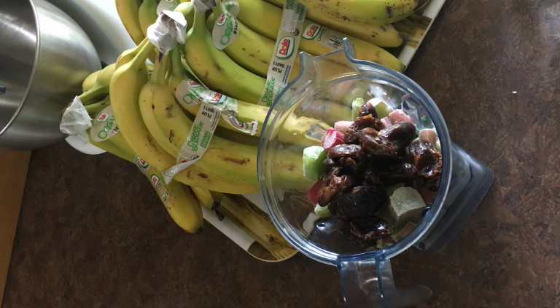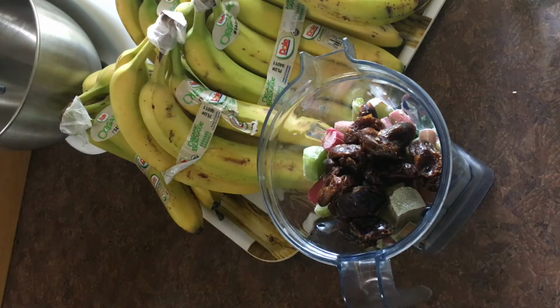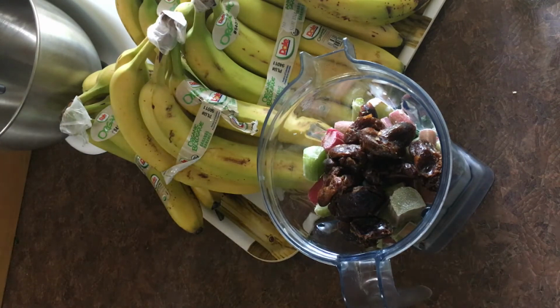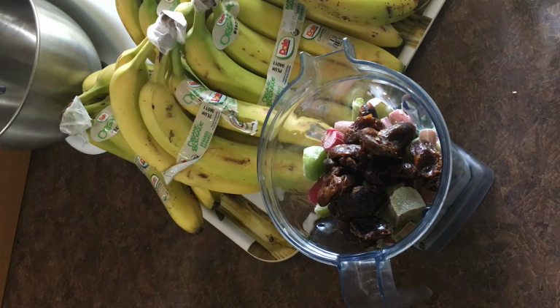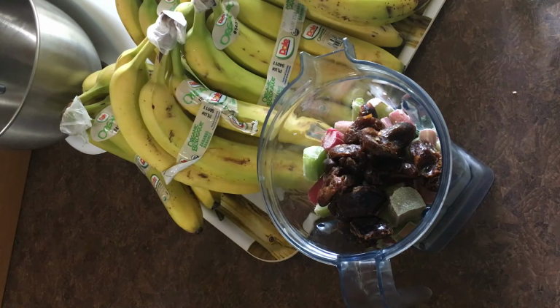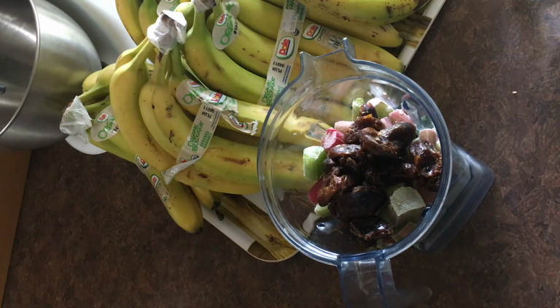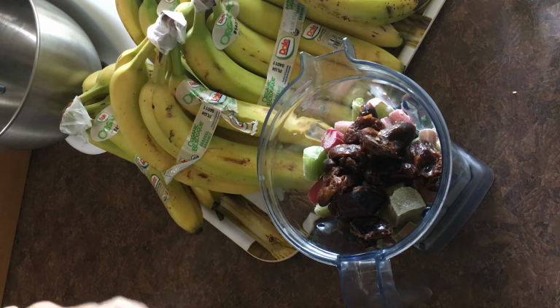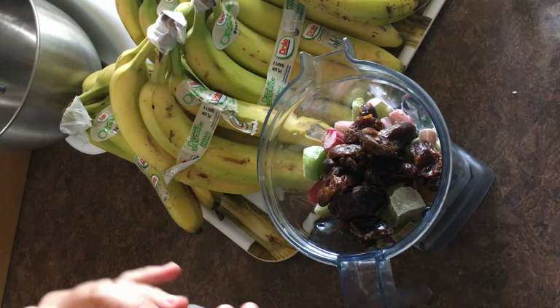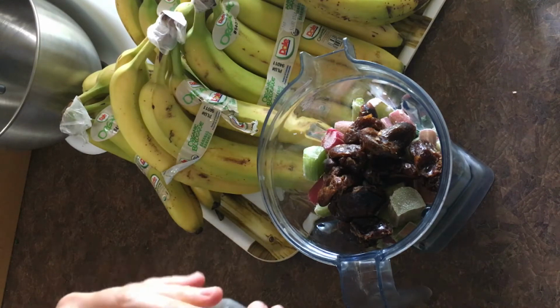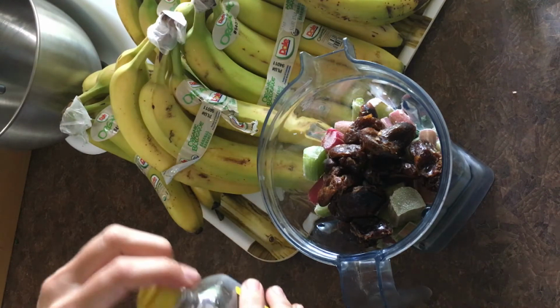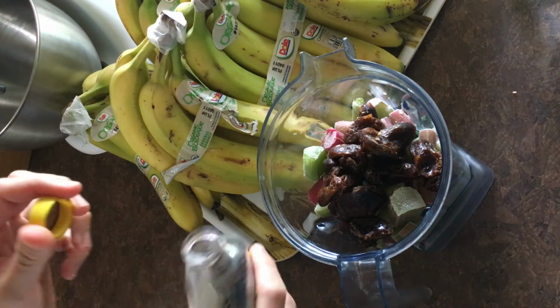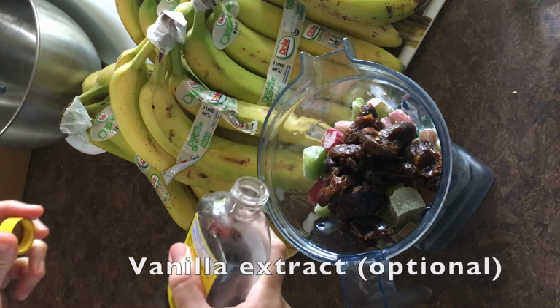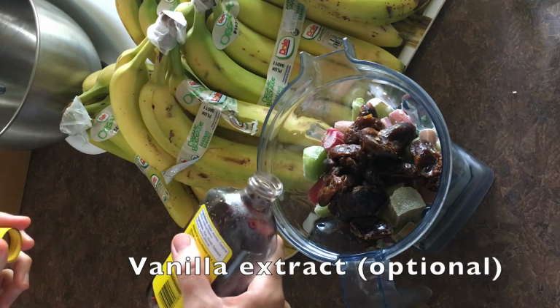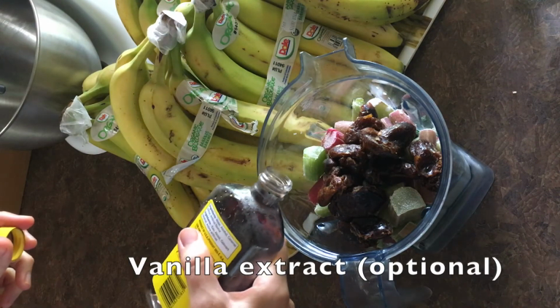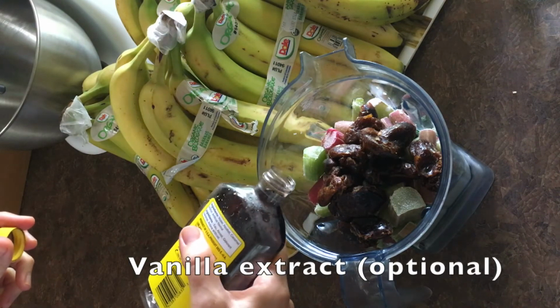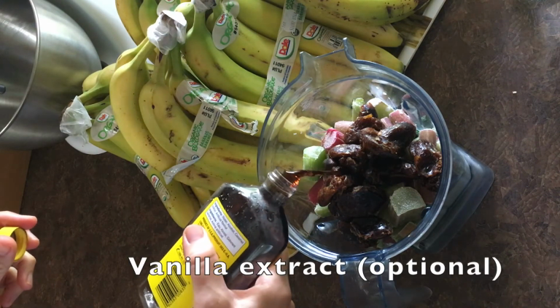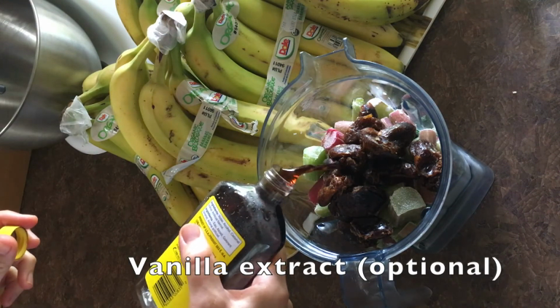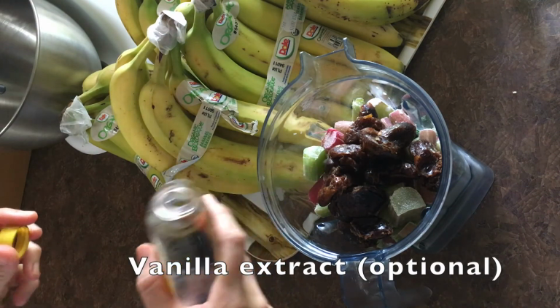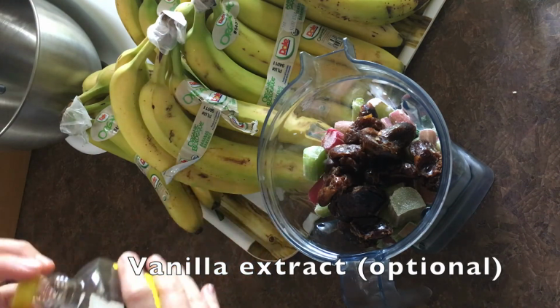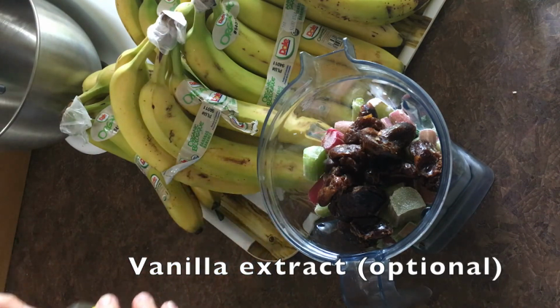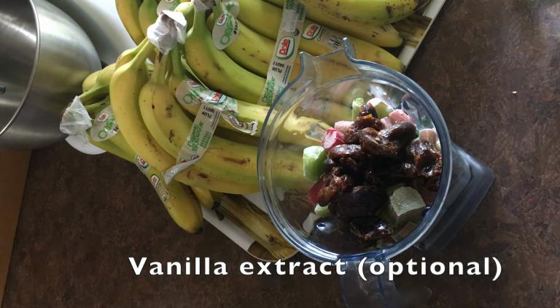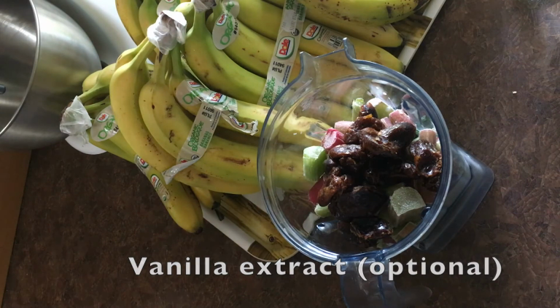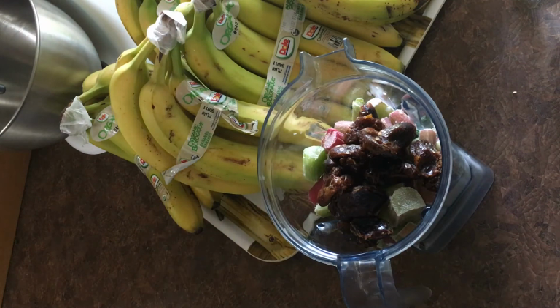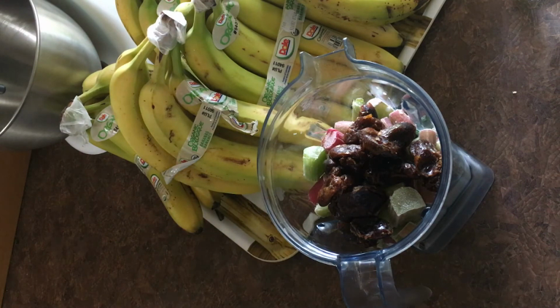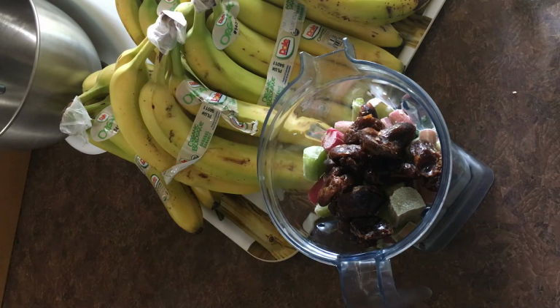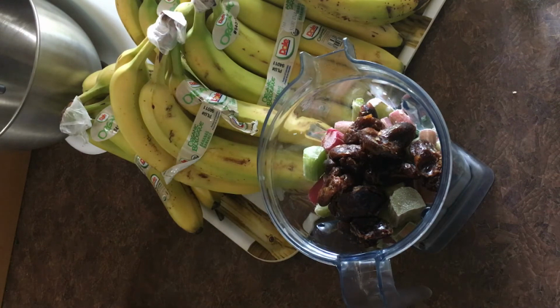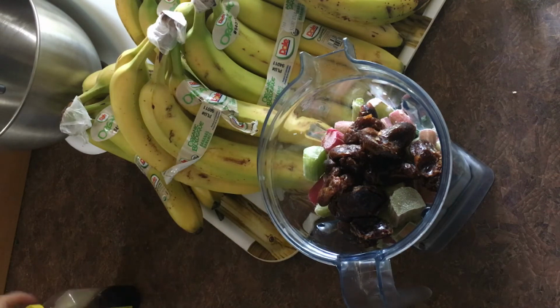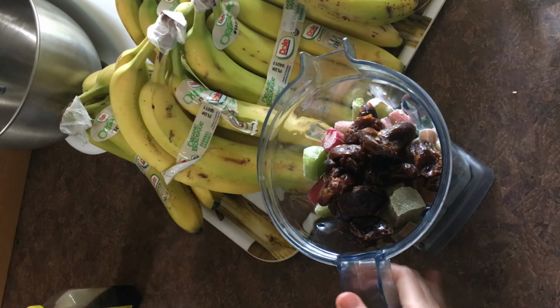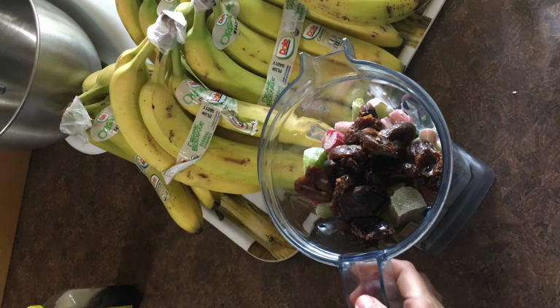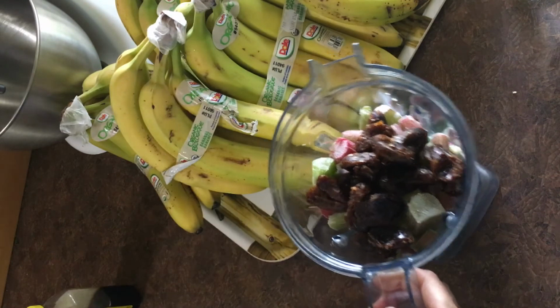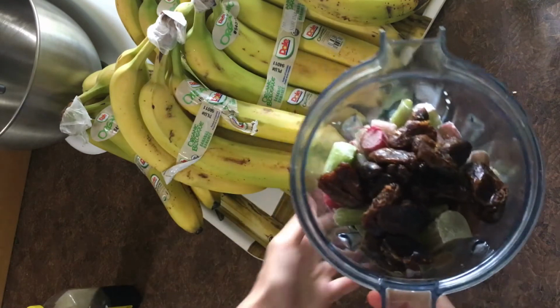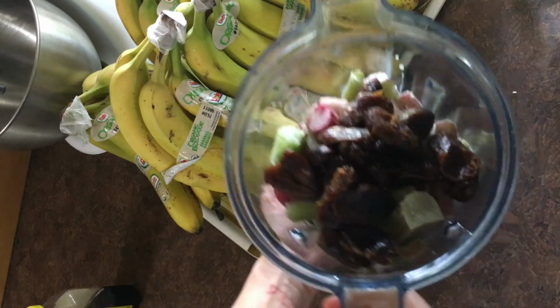Now what are we going to put in the smoothie? What's that? Juice. Vanilla juice. Yeah. Vanilla juice.